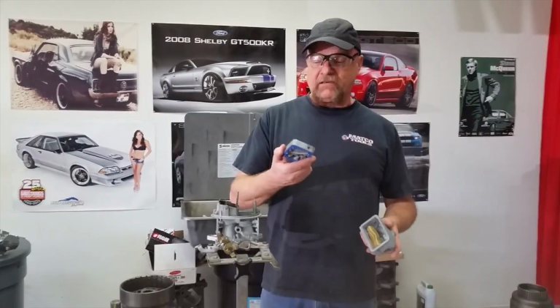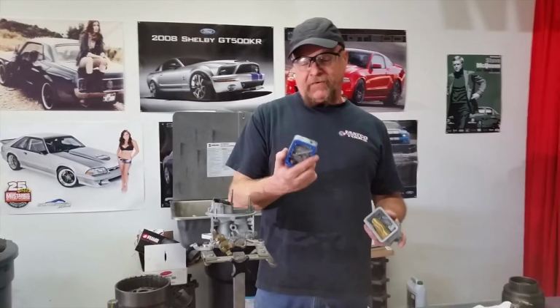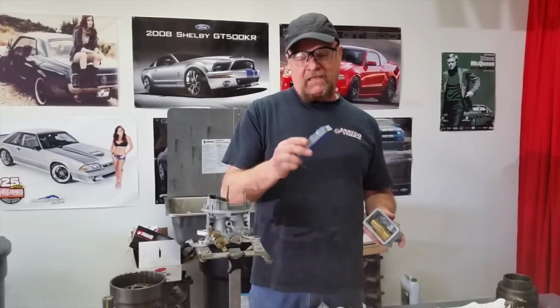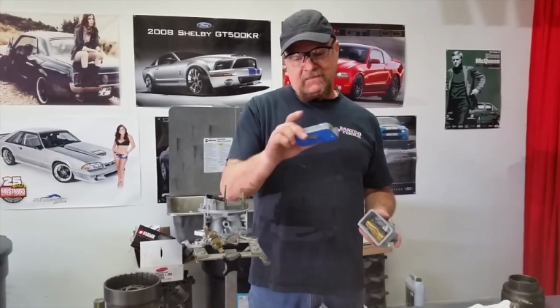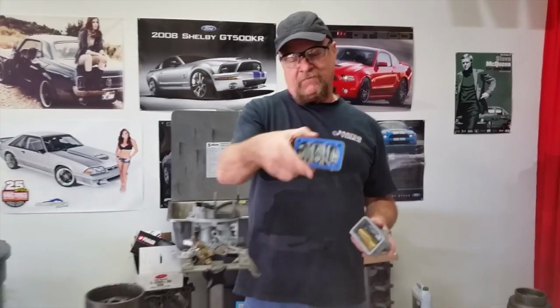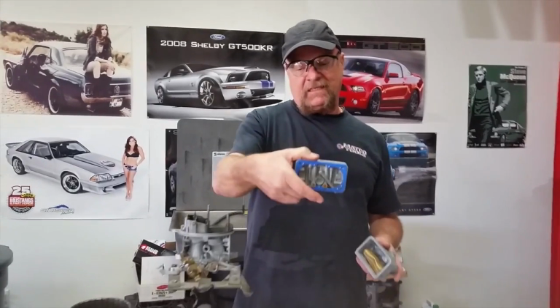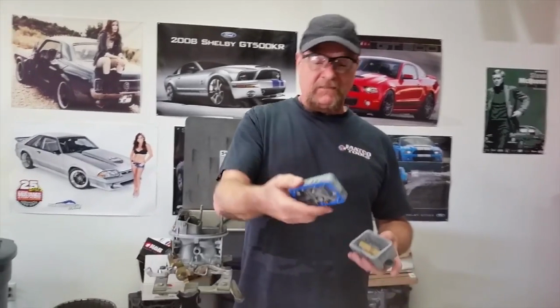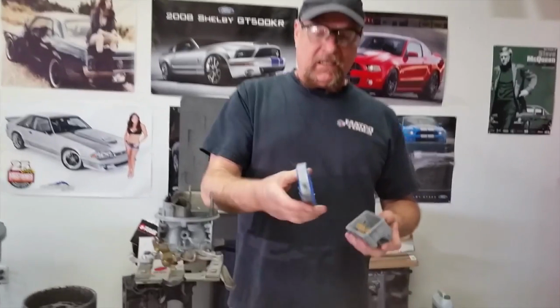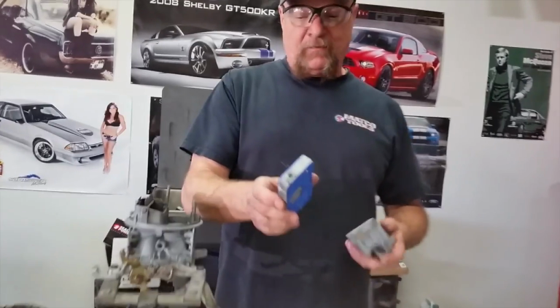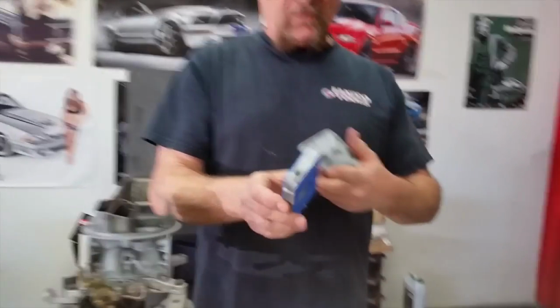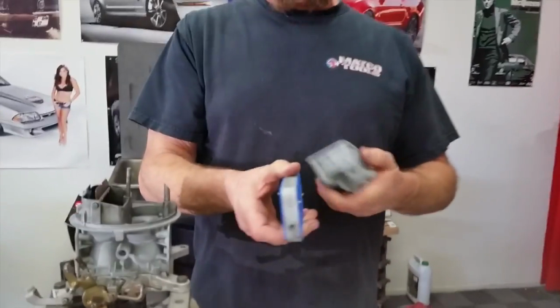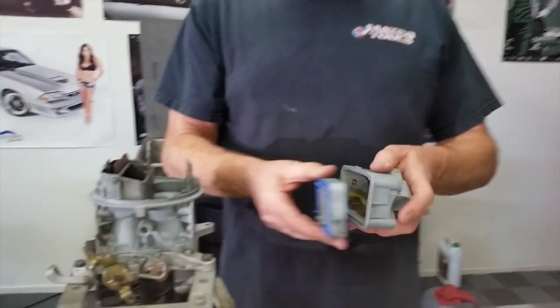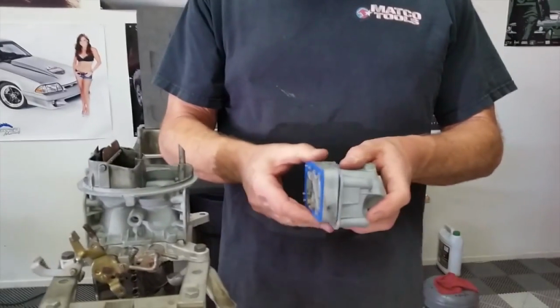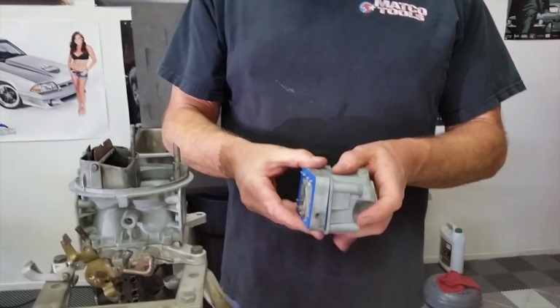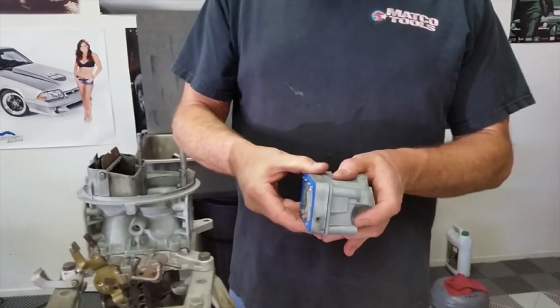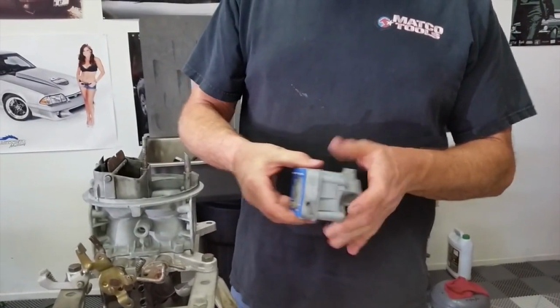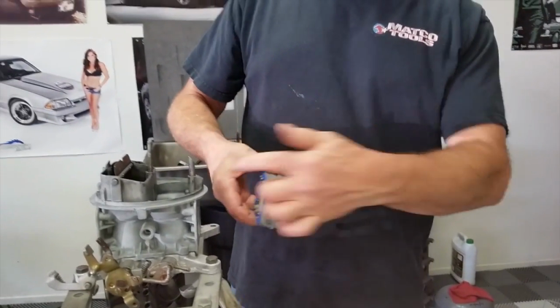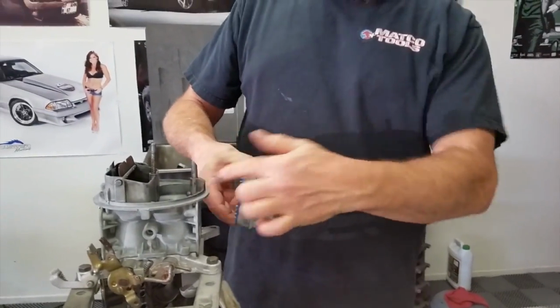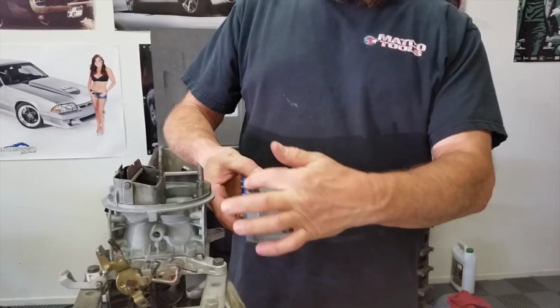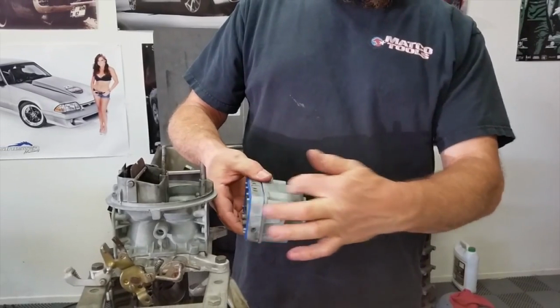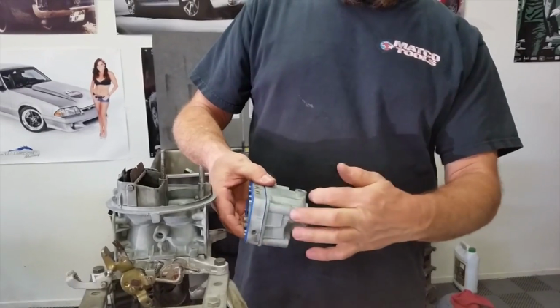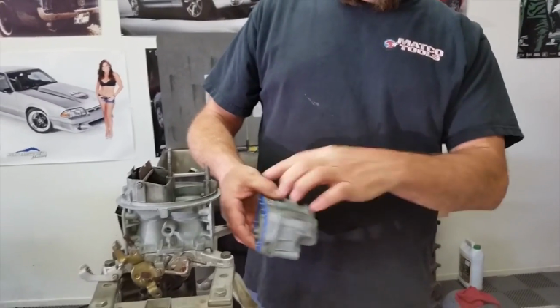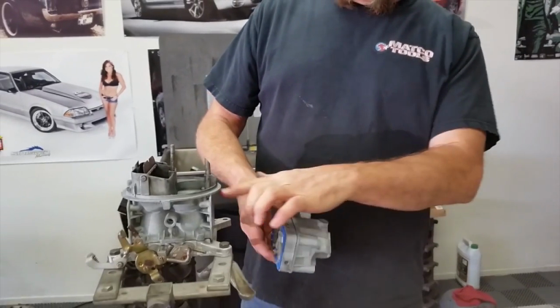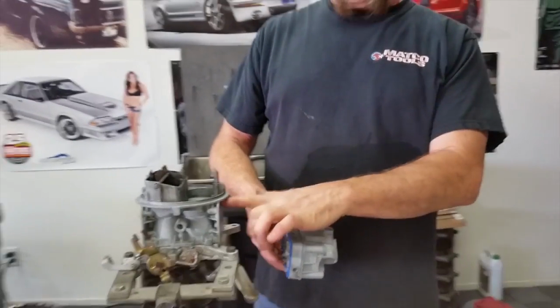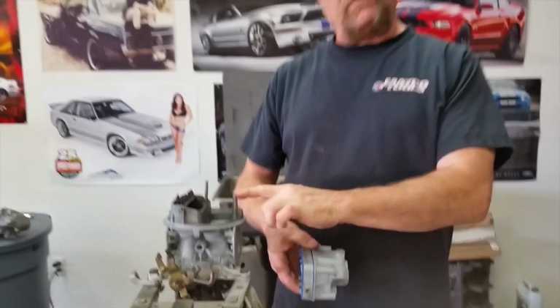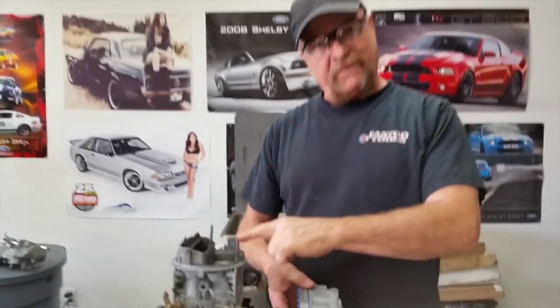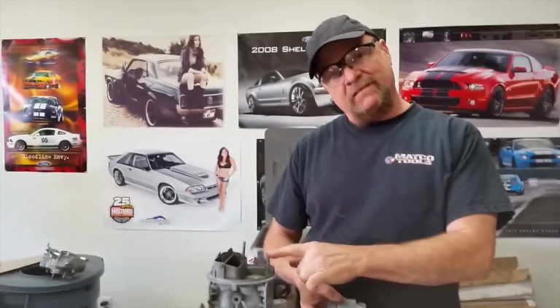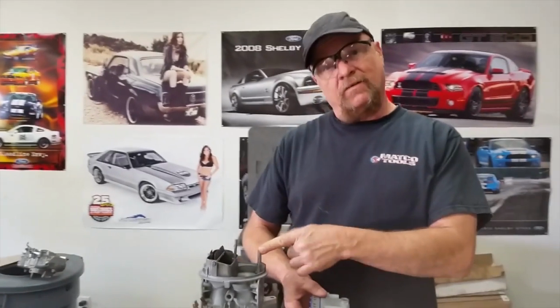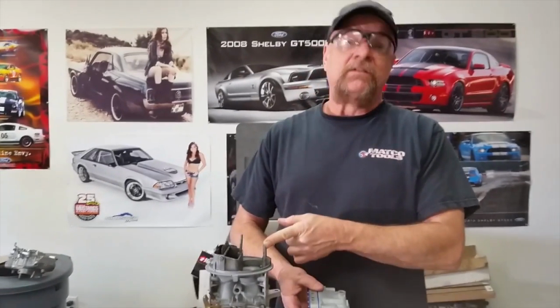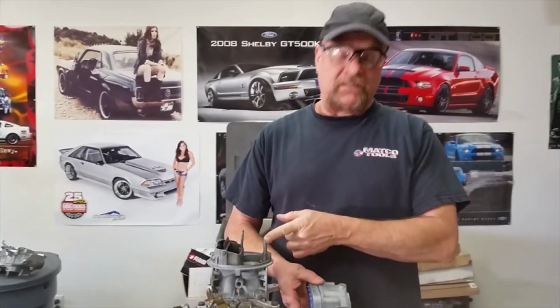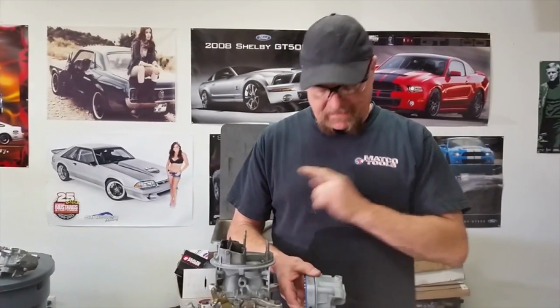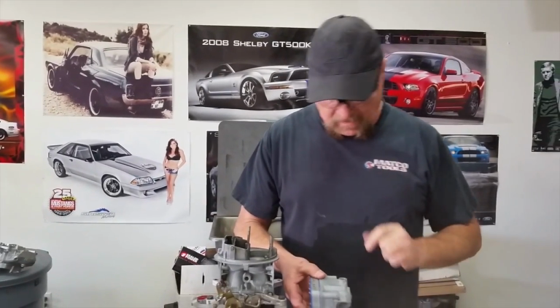The primary metering block is right there. I don't put the whistle on this side, because when you're under hard acceleration, the fuel runs to the back of the bowl. It doesn't run towards the vent, so we just let that go.